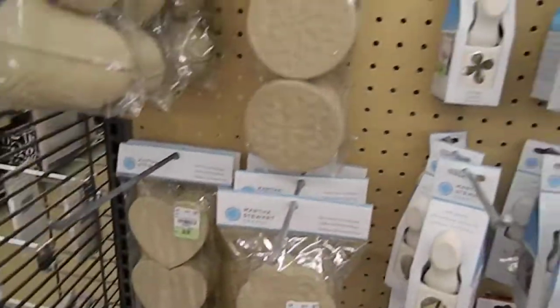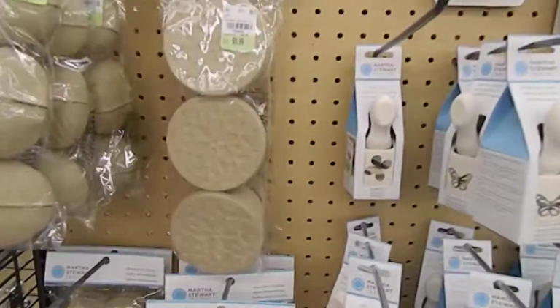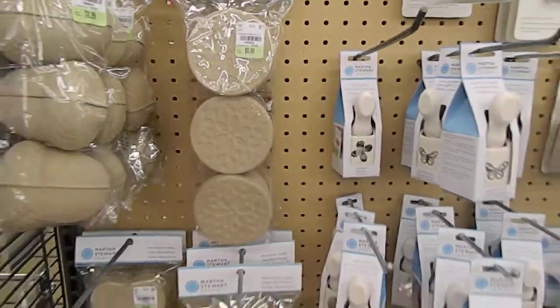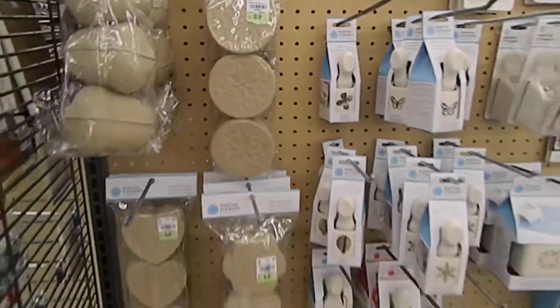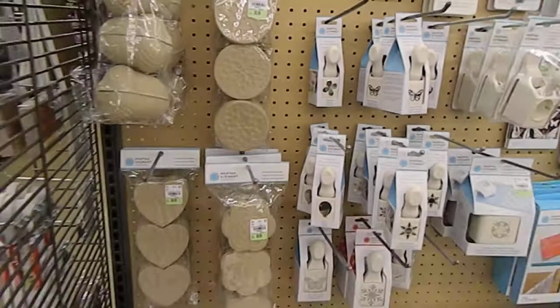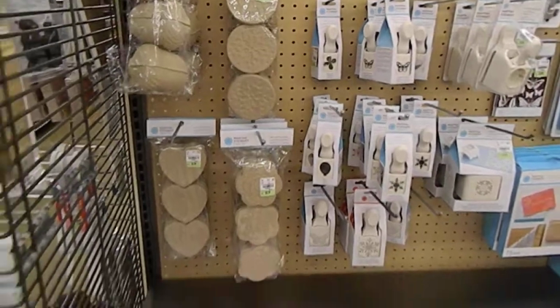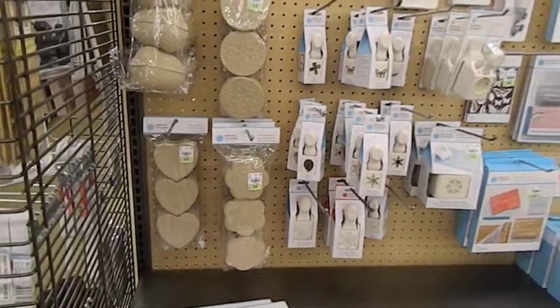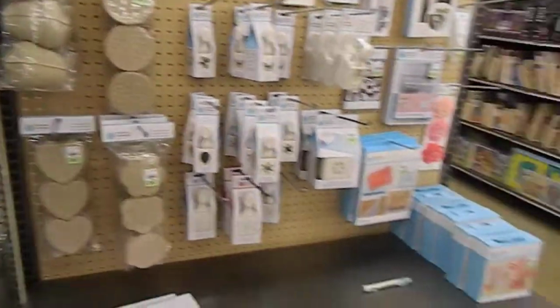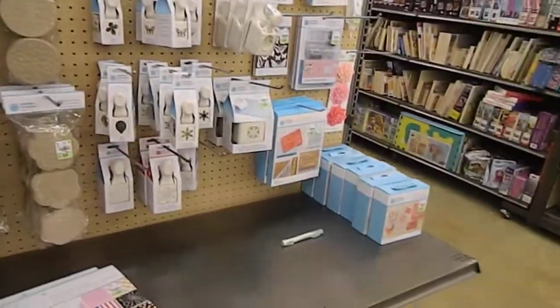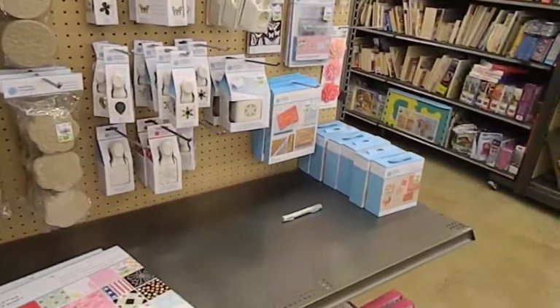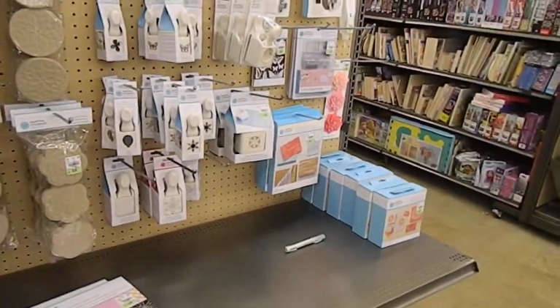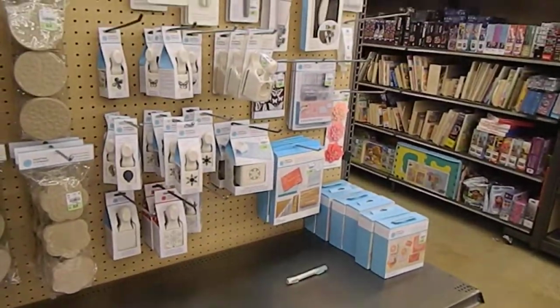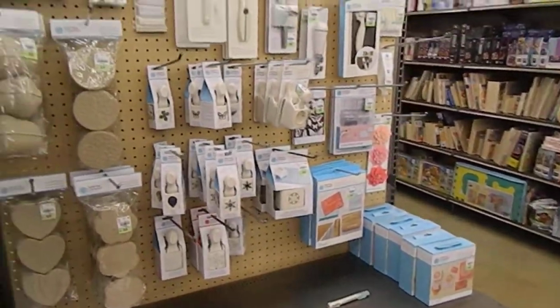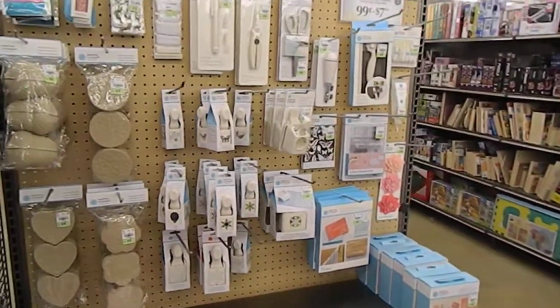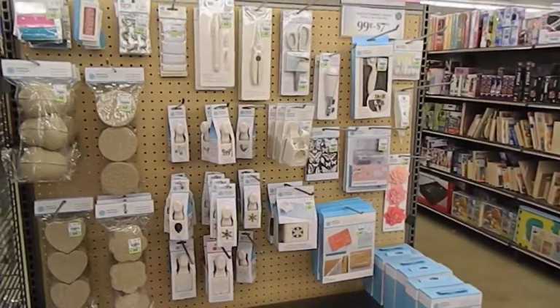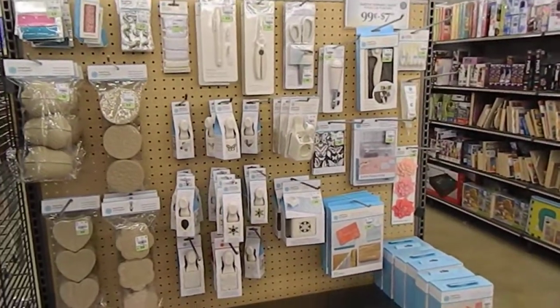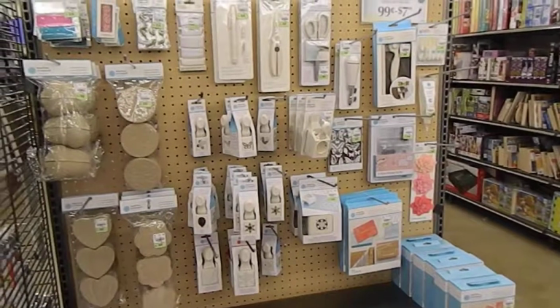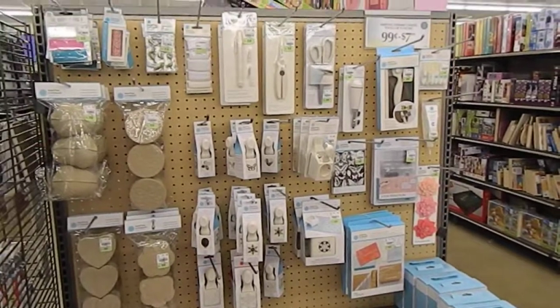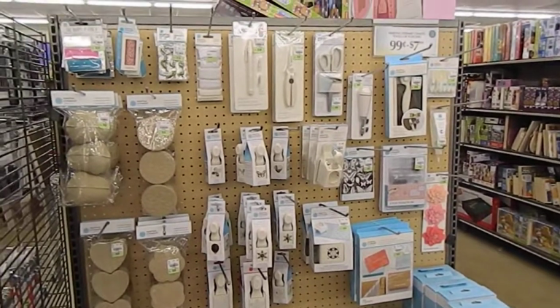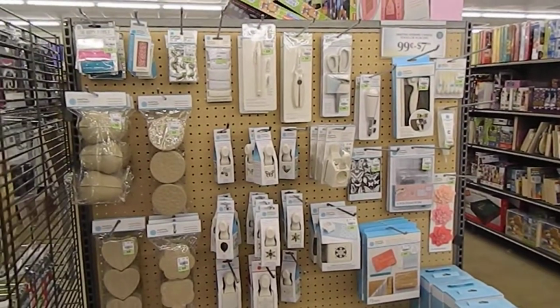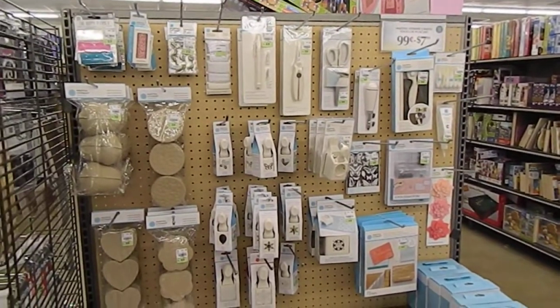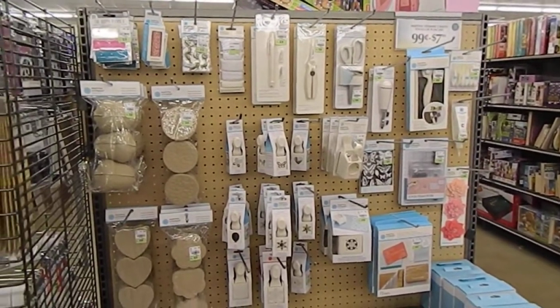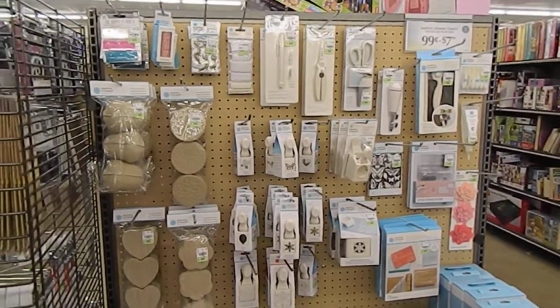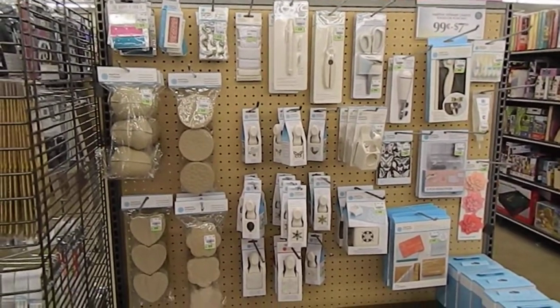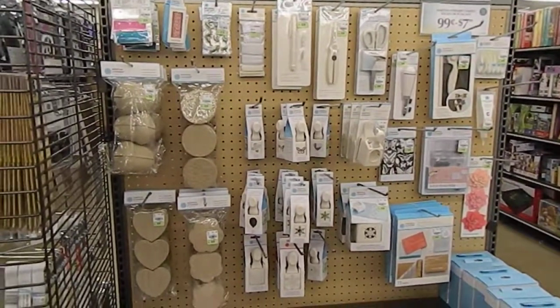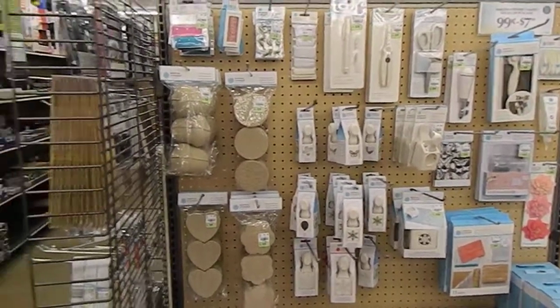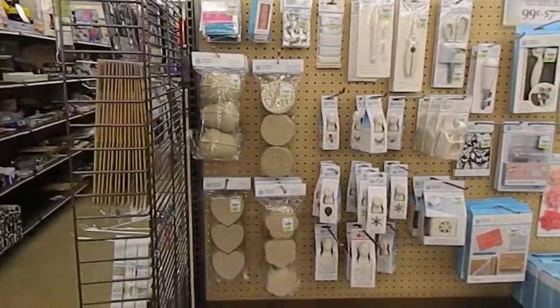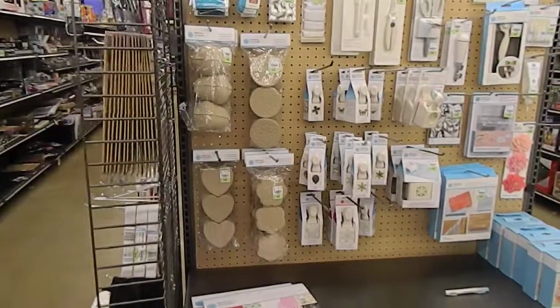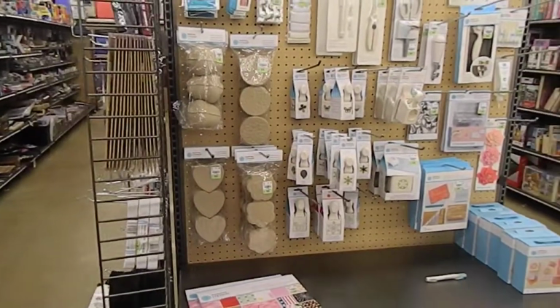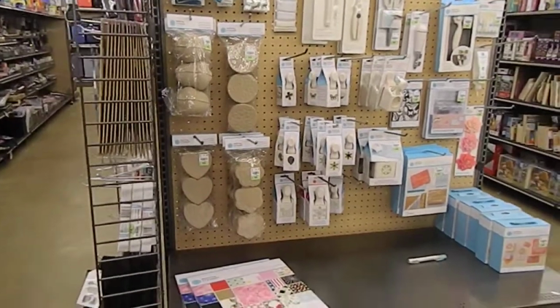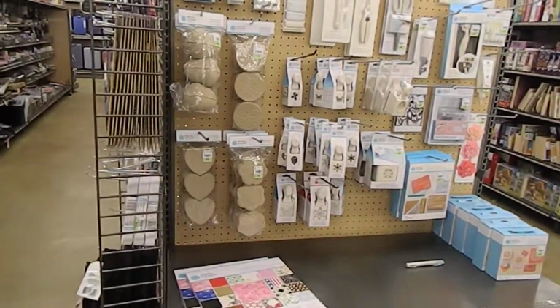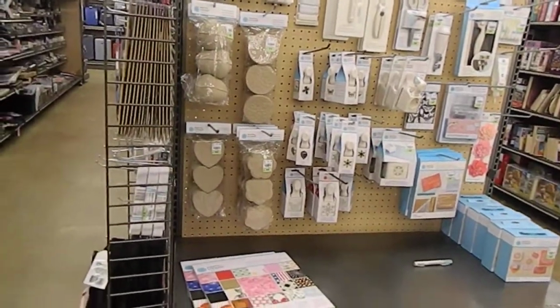They have quite a bit, guys, so definitely make sure you head over to your Tuesday Morning today and grab all you can while you still can, because Martha Stewart stuff is awesome and you don't want to miss out on this wonderful sale. I'm also gonna take time to walk you guys down the aisle.